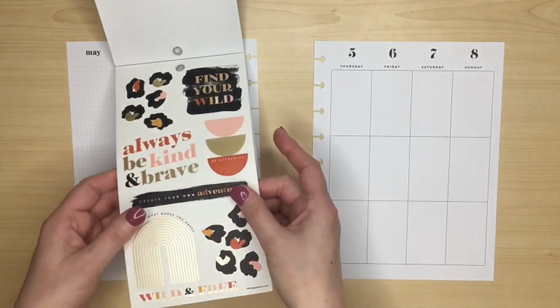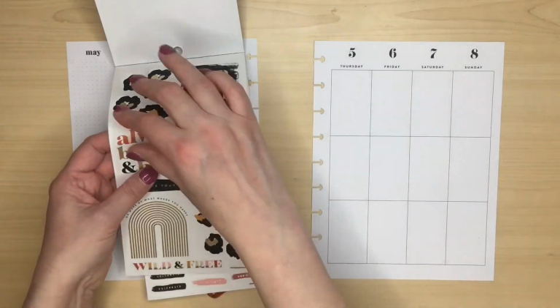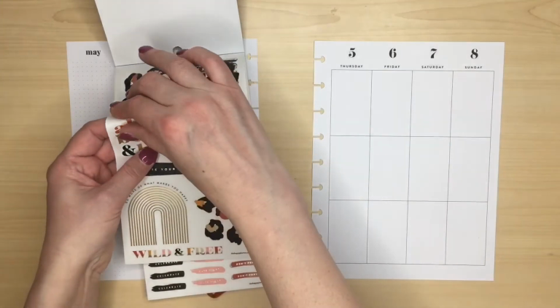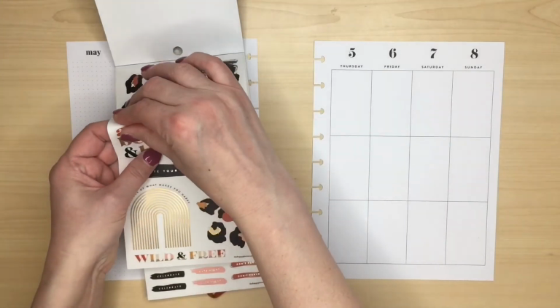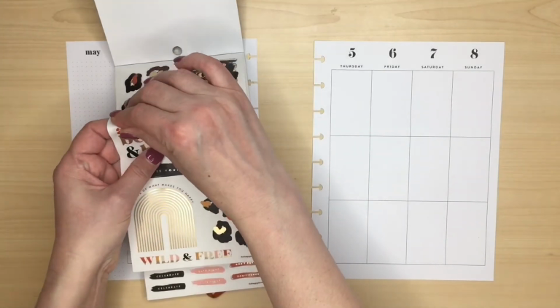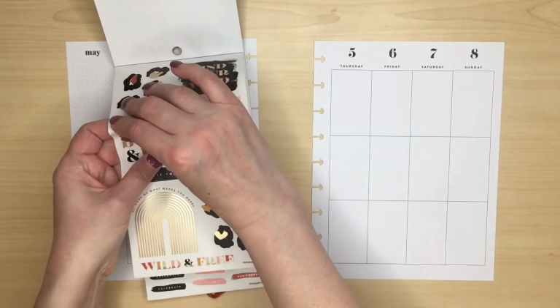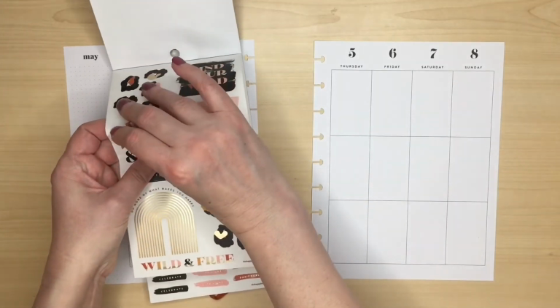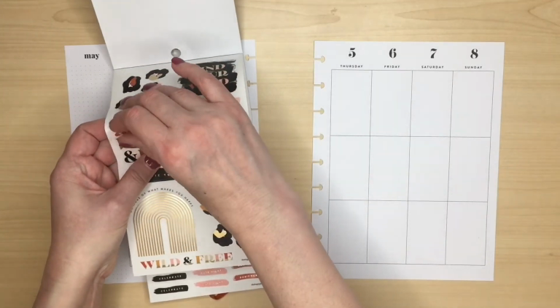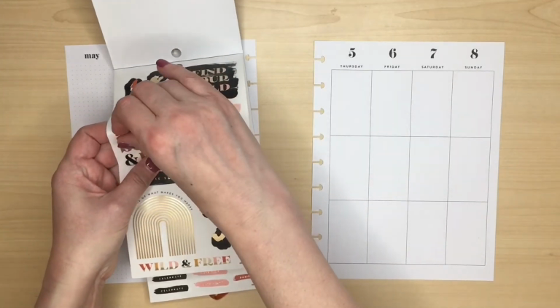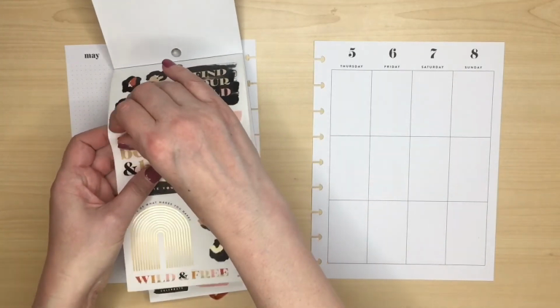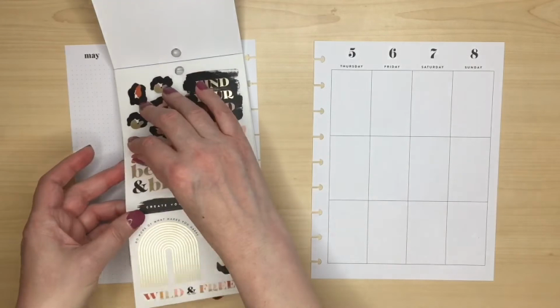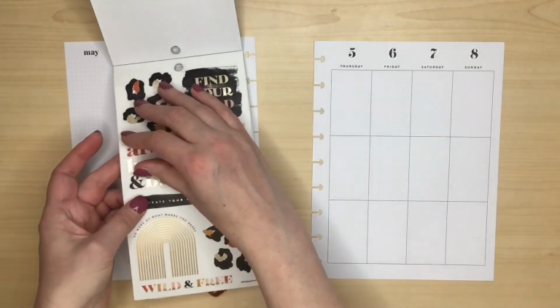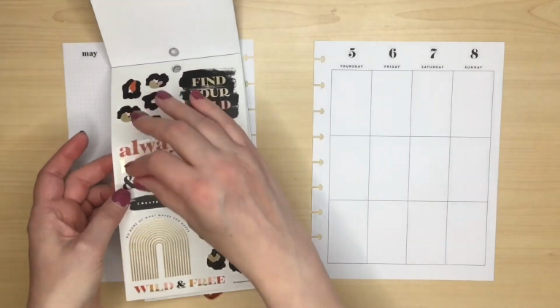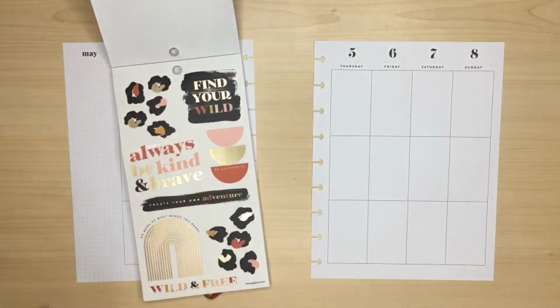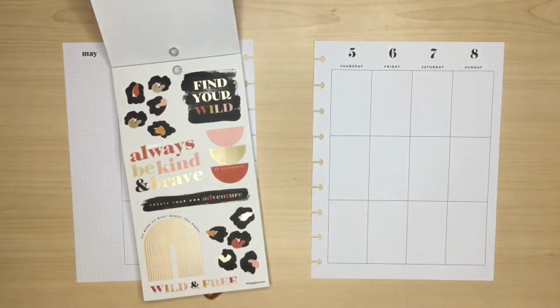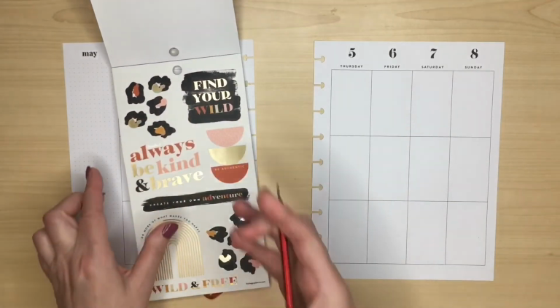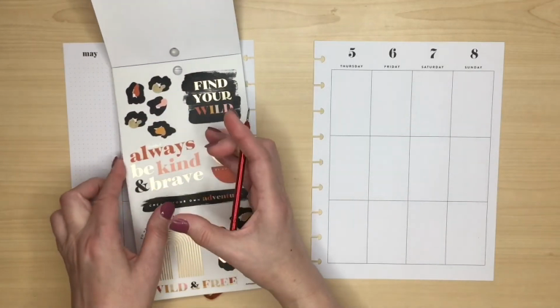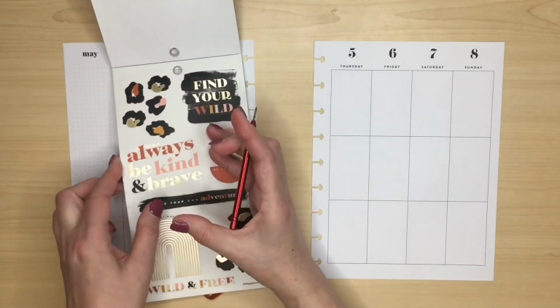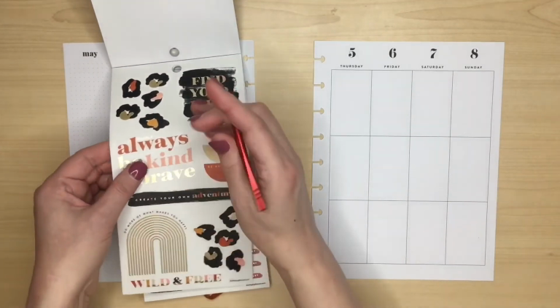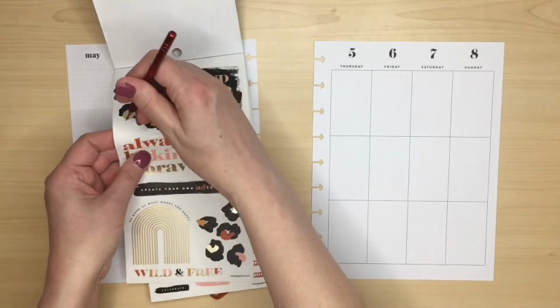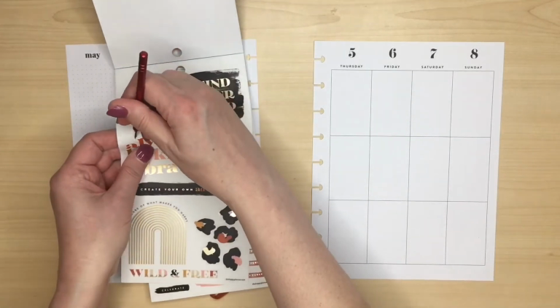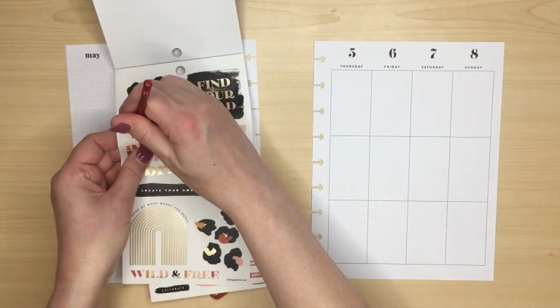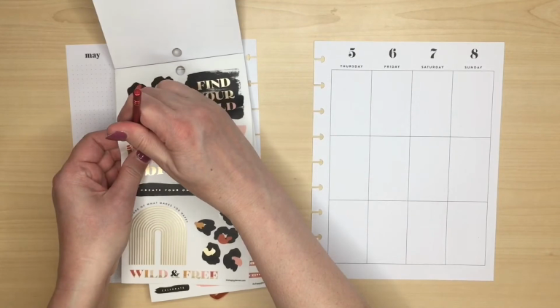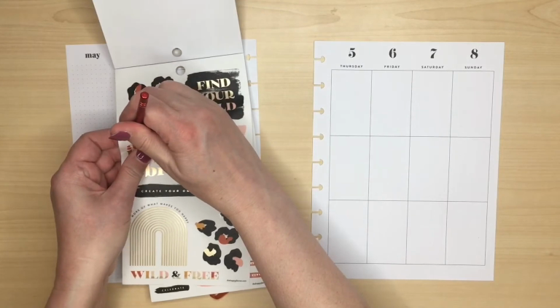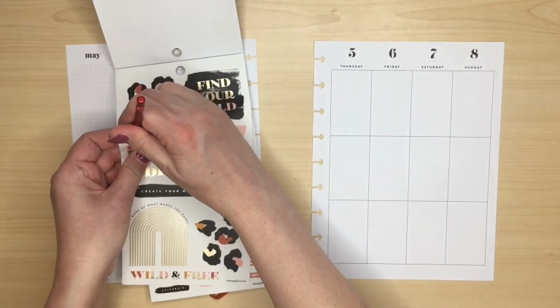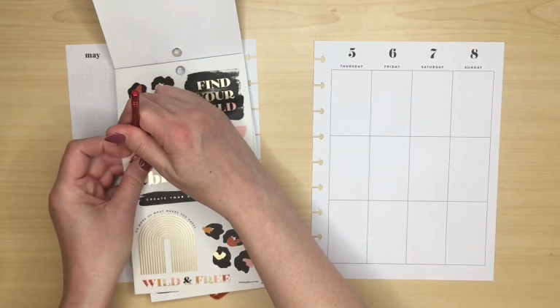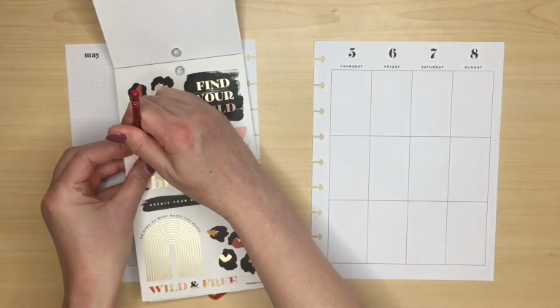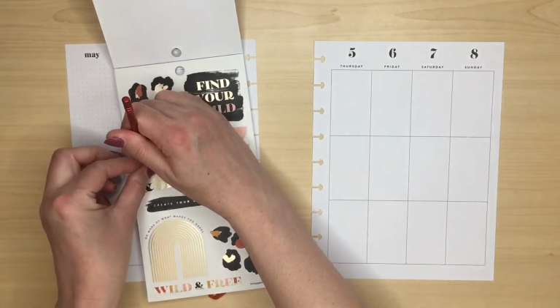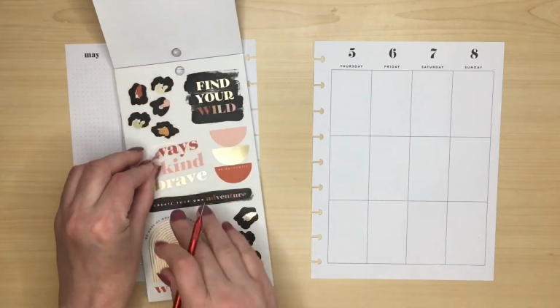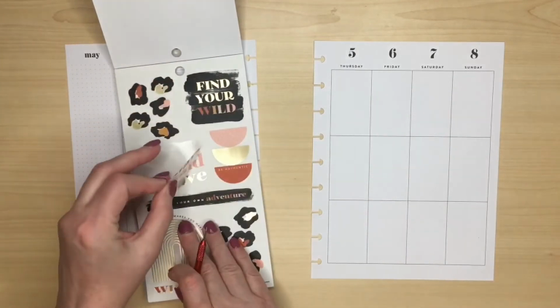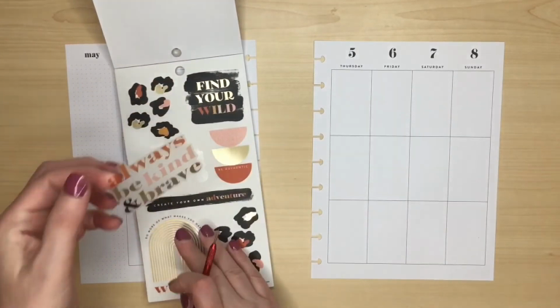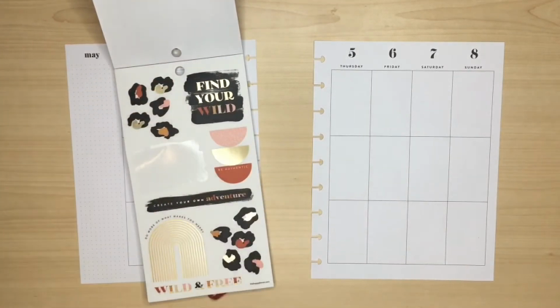Always be kind and brave. I can never get these clear stickers out so I might need to get my pokey tool to help me. Don't know about you — do you have problems with the clear stickers?